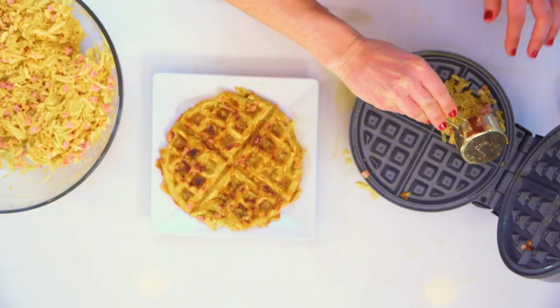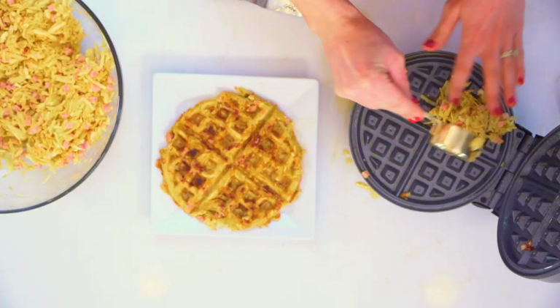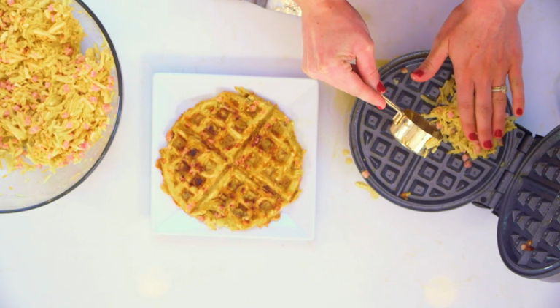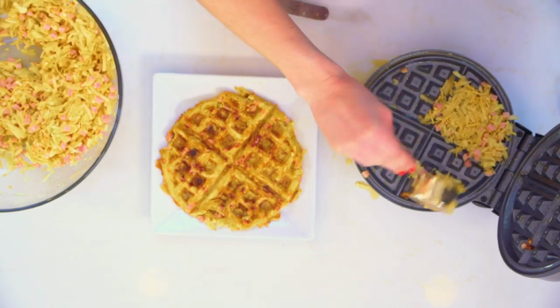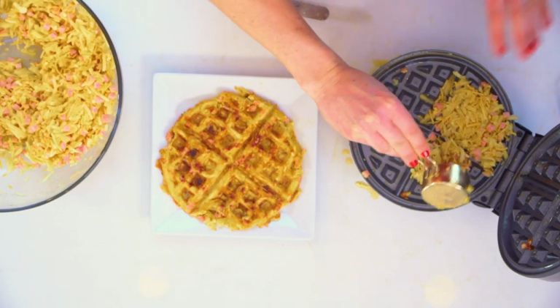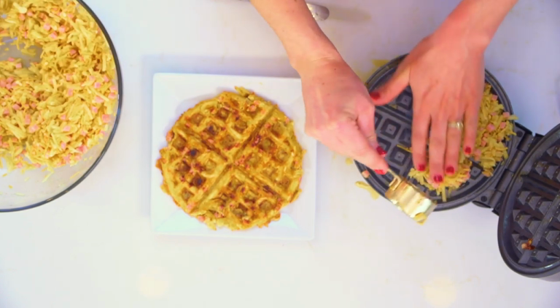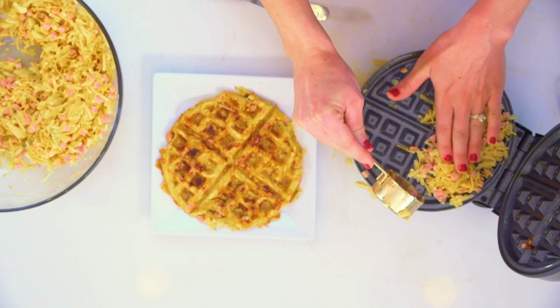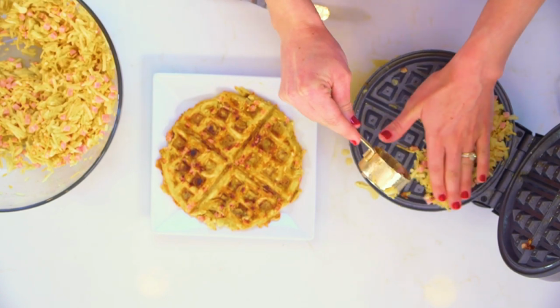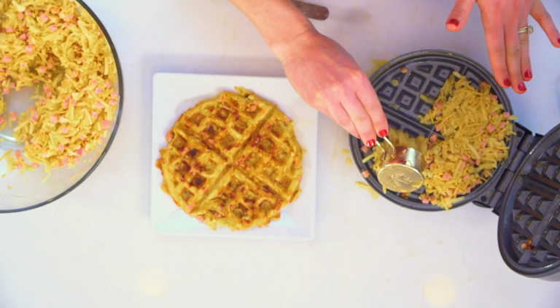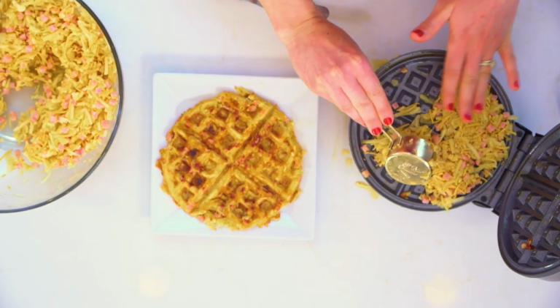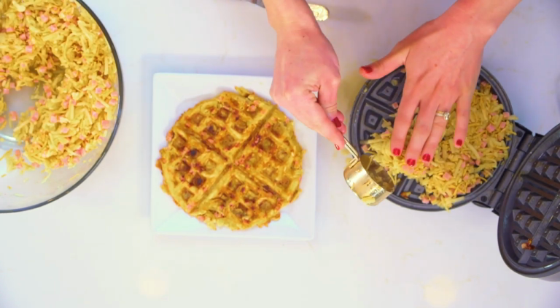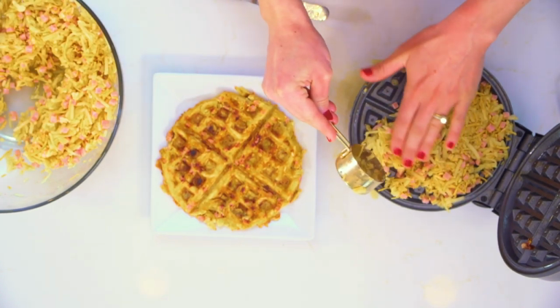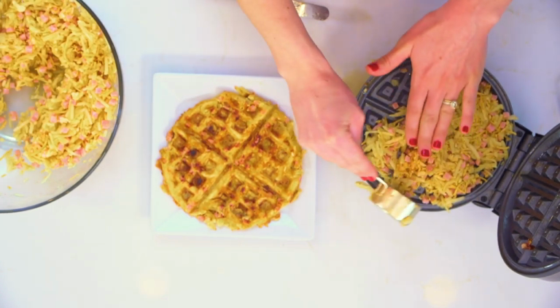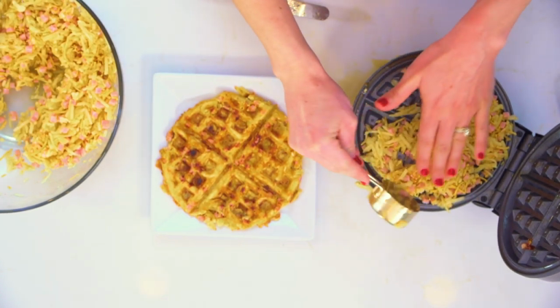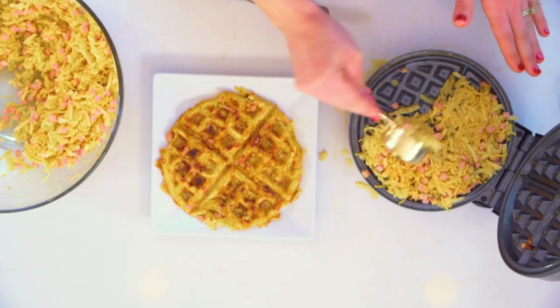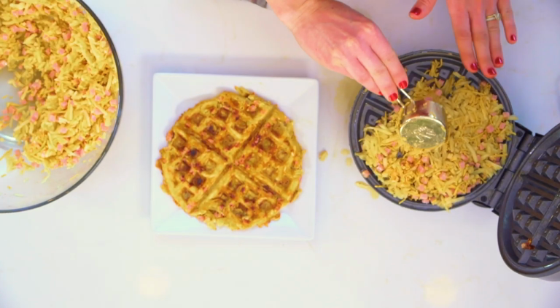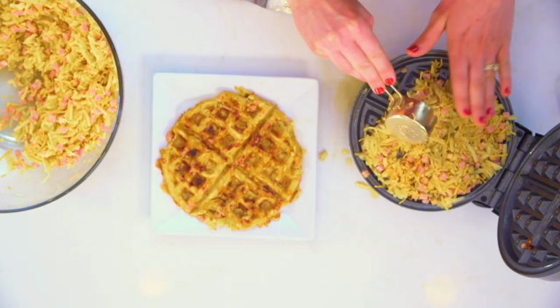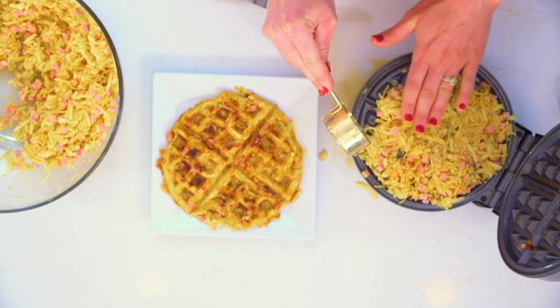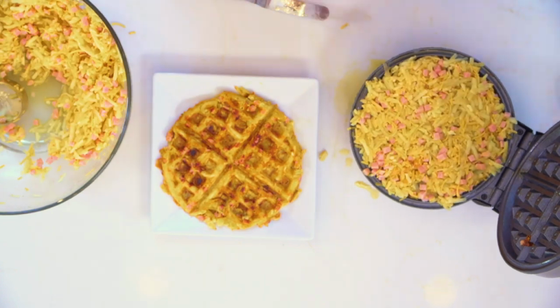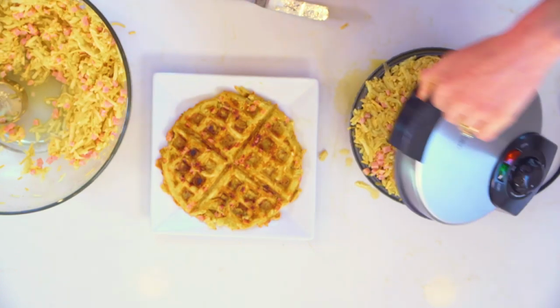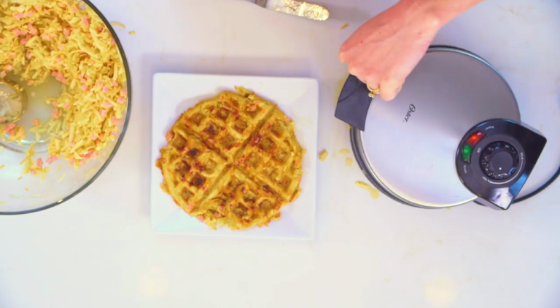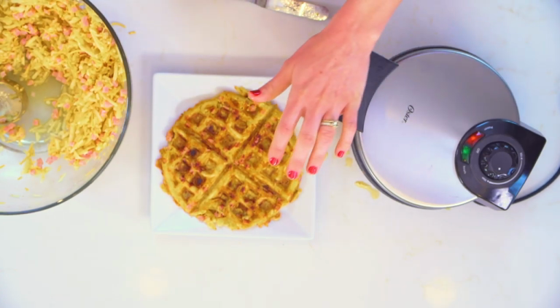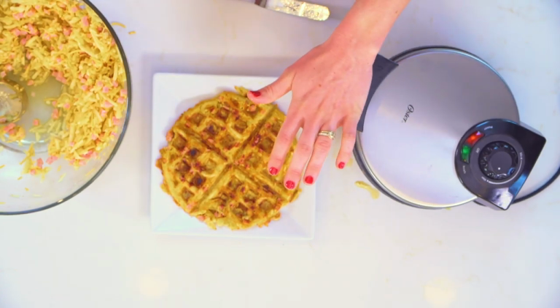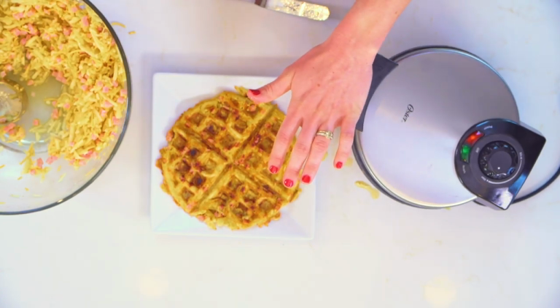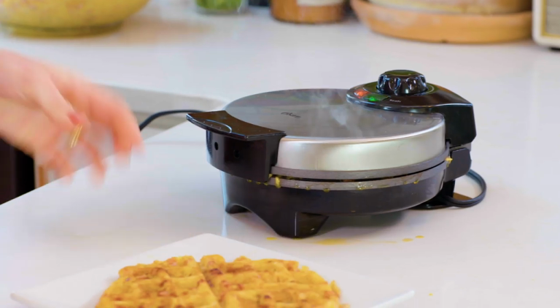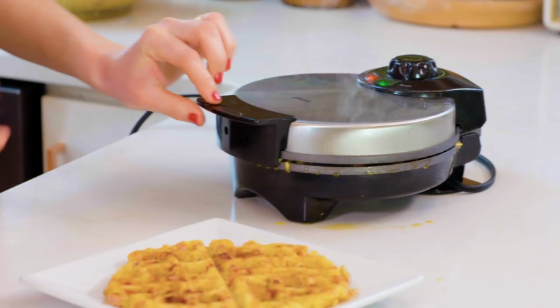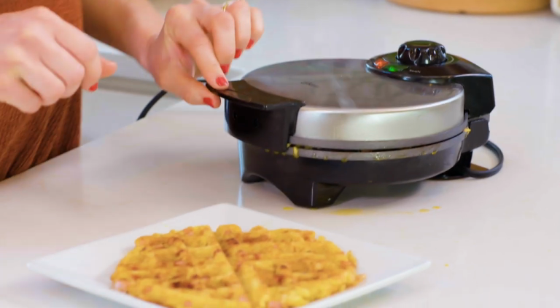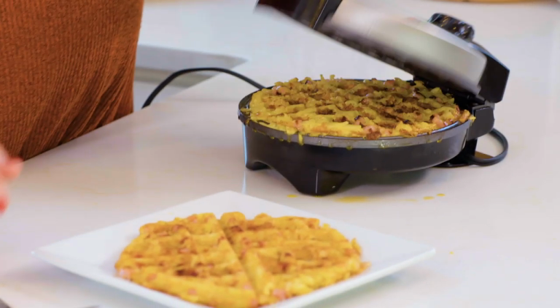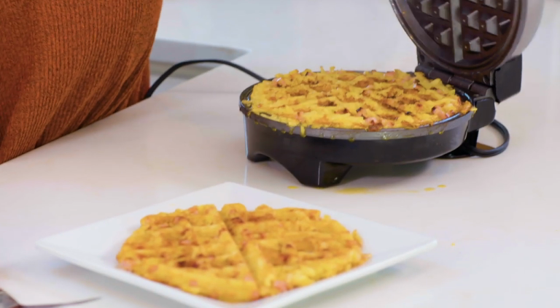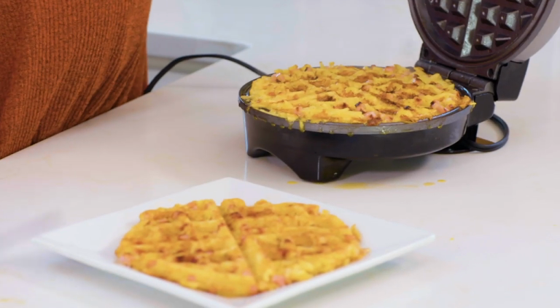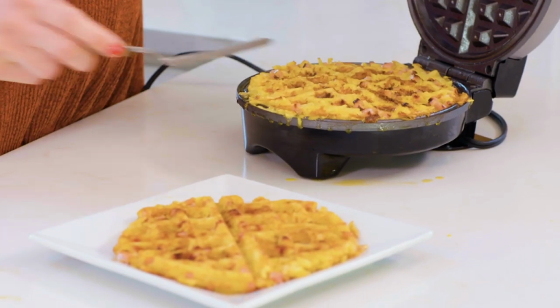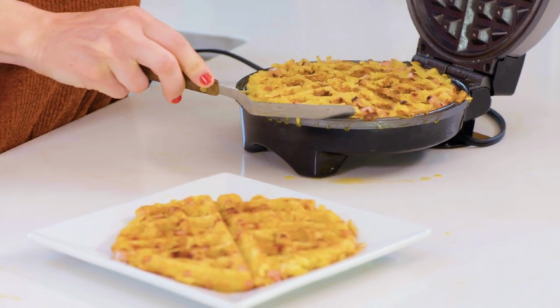I love putting creative spins on things, like normal traditional foods you'd see — you get to put a fun spin on it. Try something different. I love that we're making this in a waffle iron. That's the cool thing about this recipe.